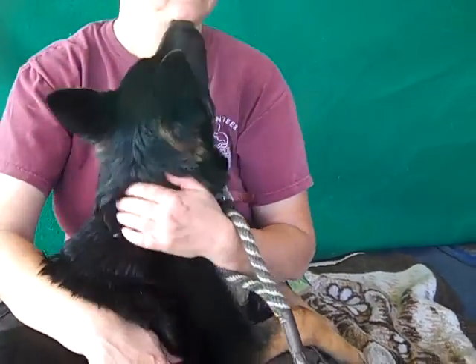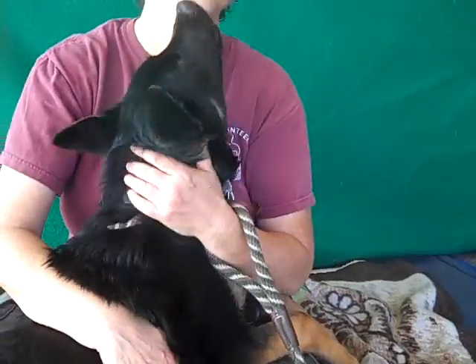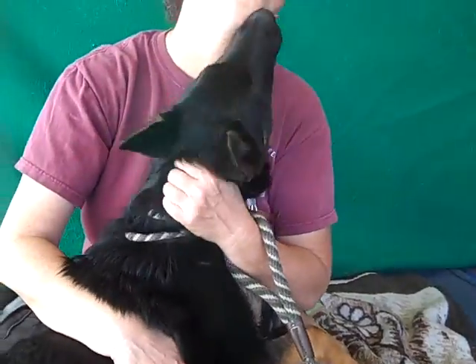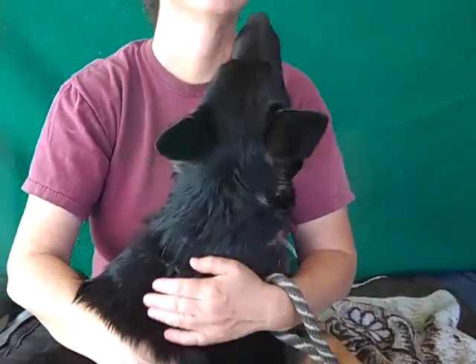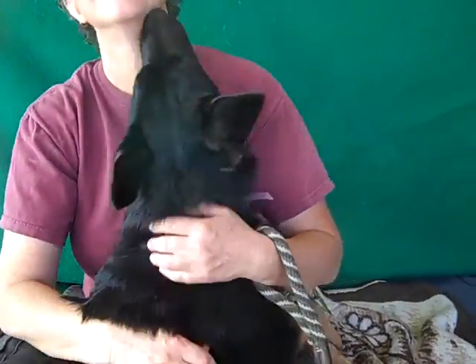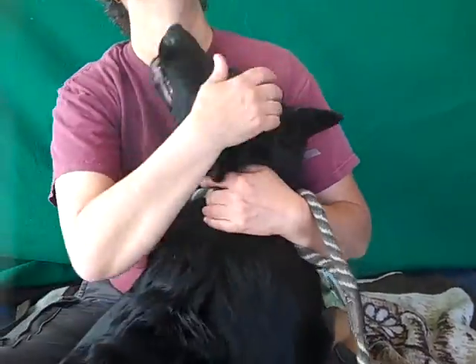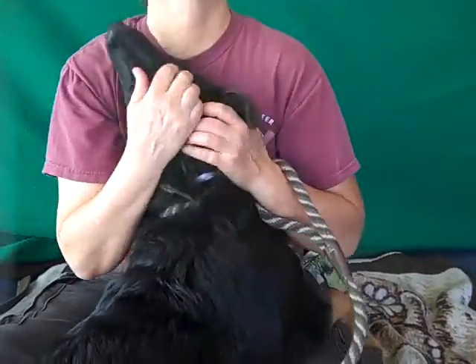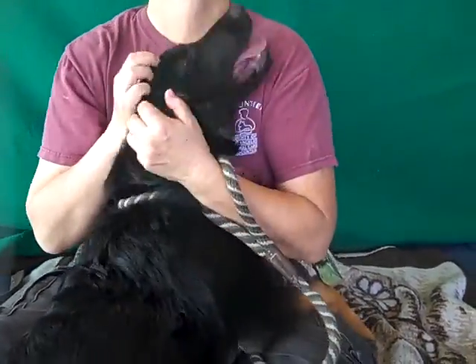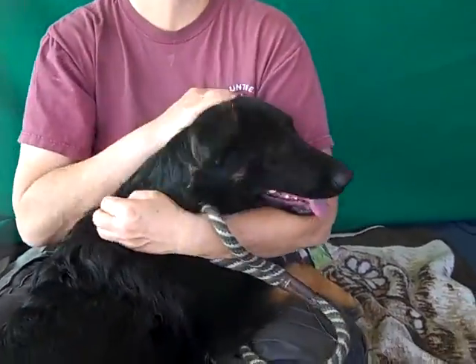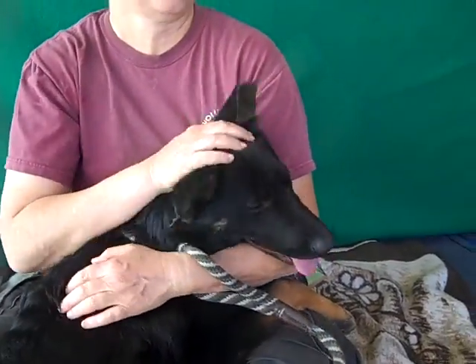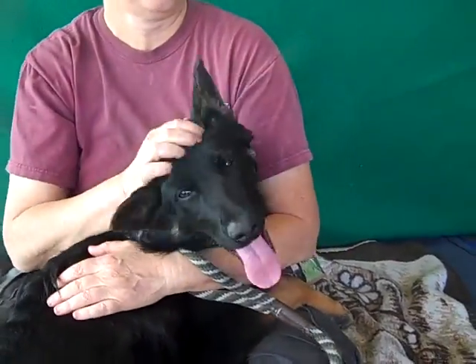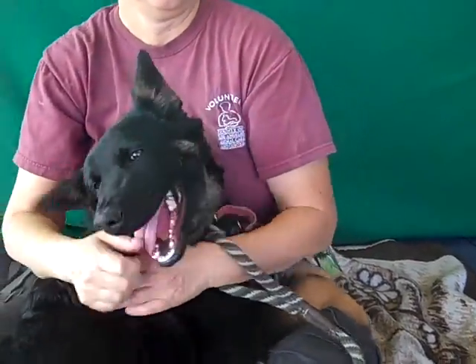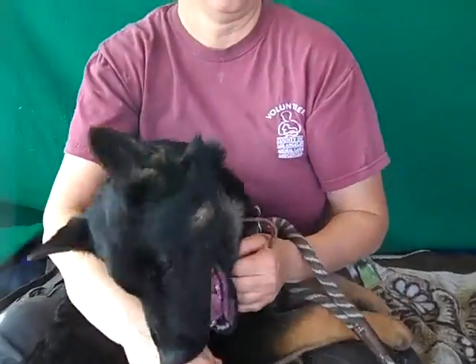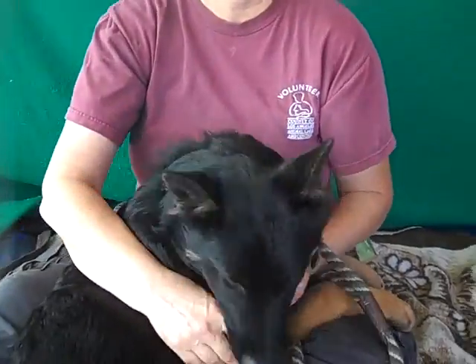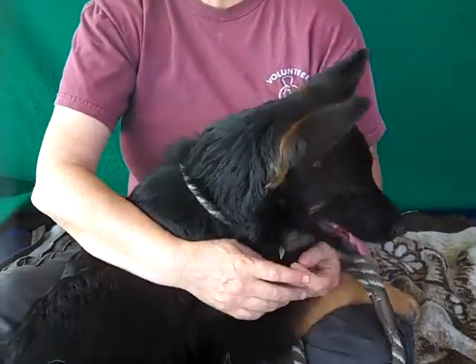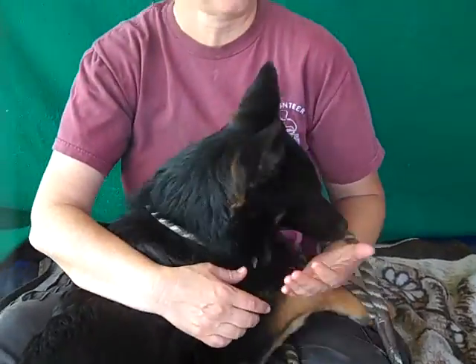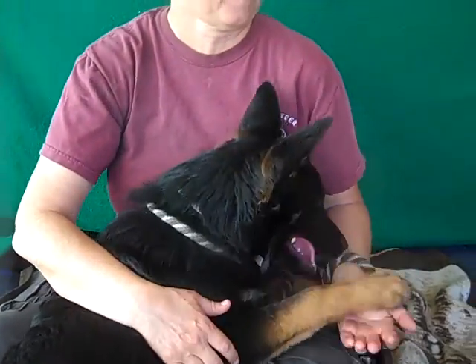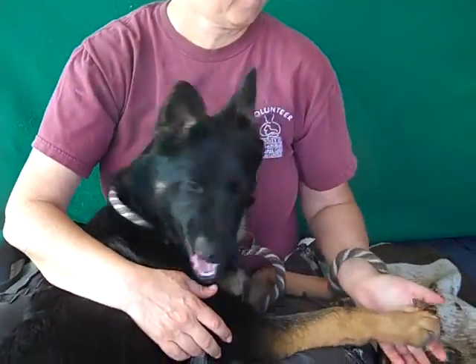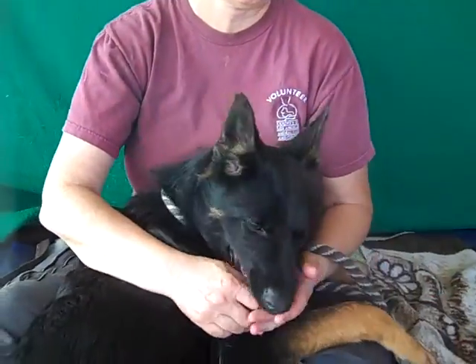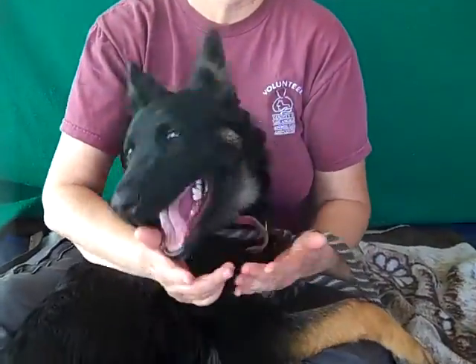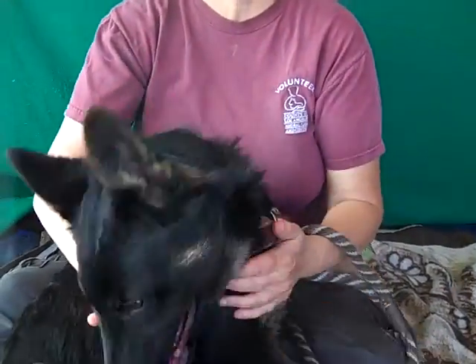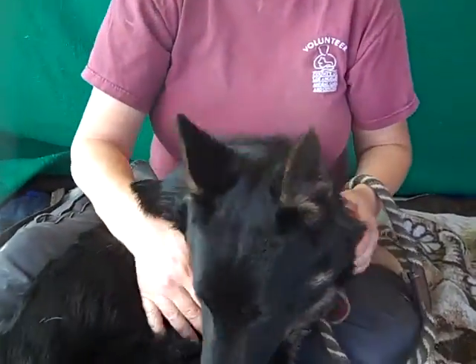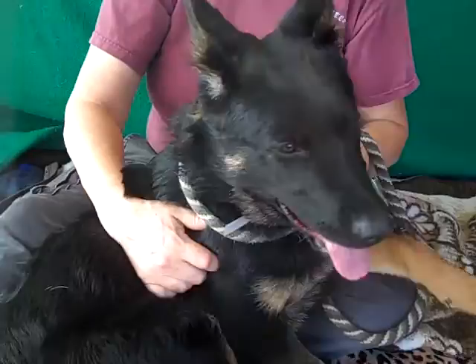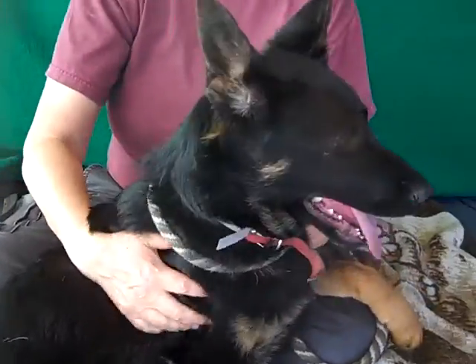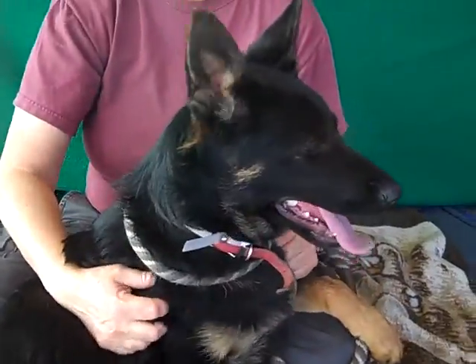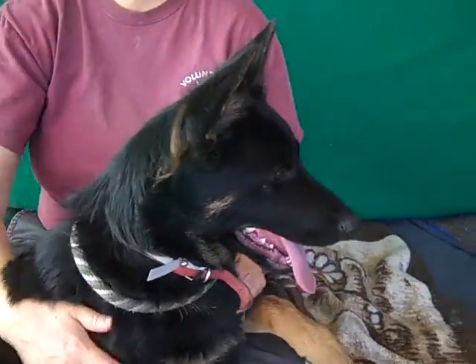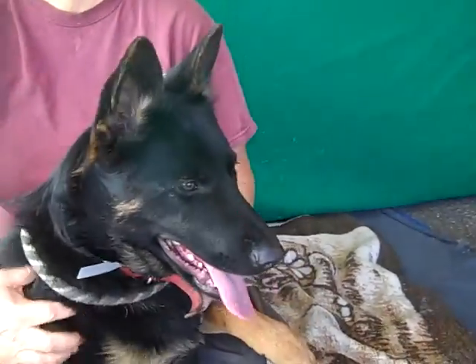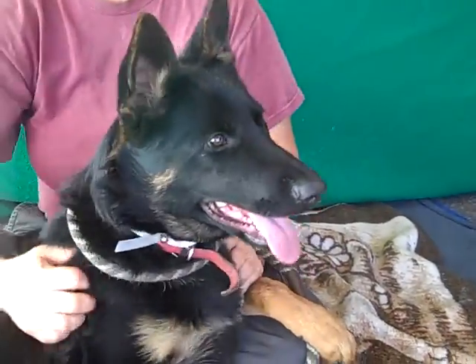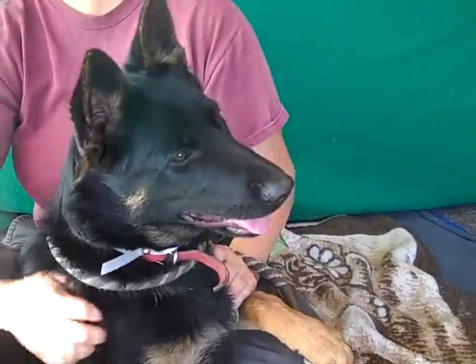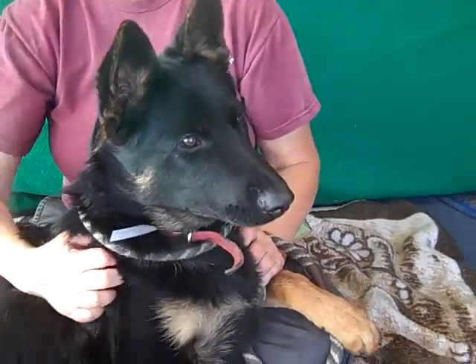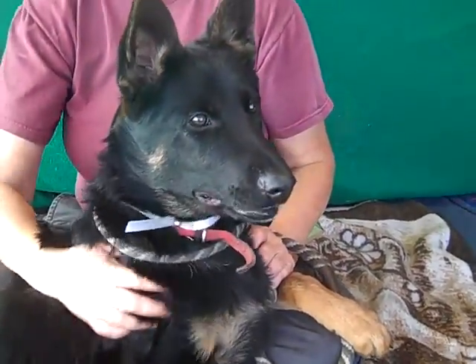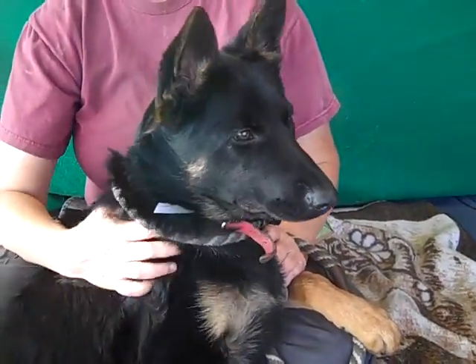Sometimes people will get a puppy and they just don't realize how much work a puppy can be. In any case, she's ended up here at the shelter and can go to a good home with somebody who understands the breed and understands how to work and train, and has a little bit of patience with a puppy.